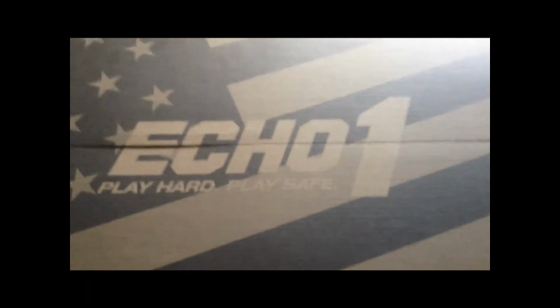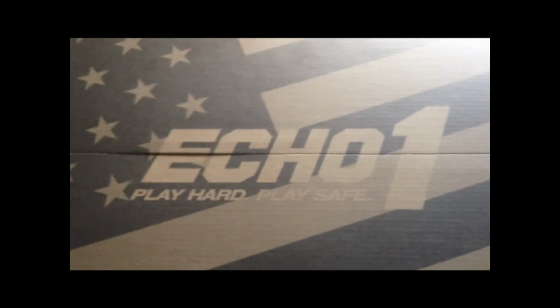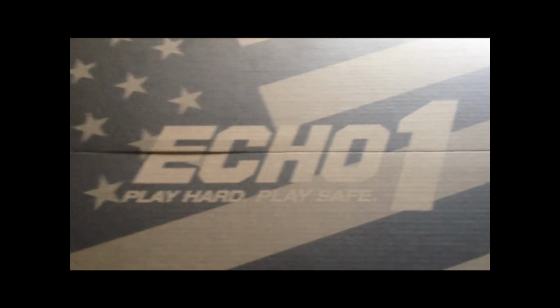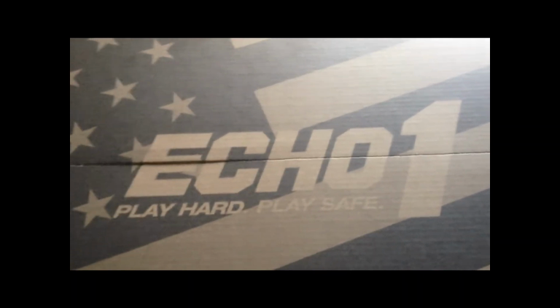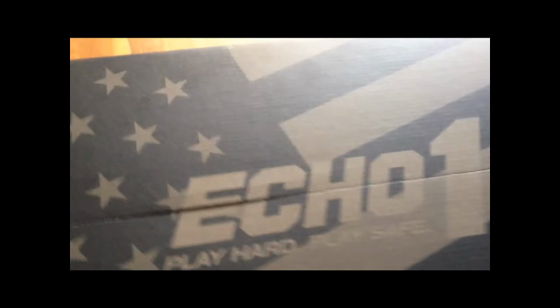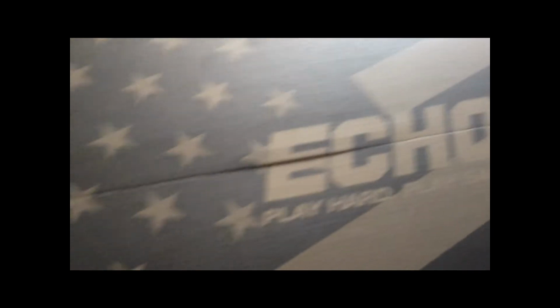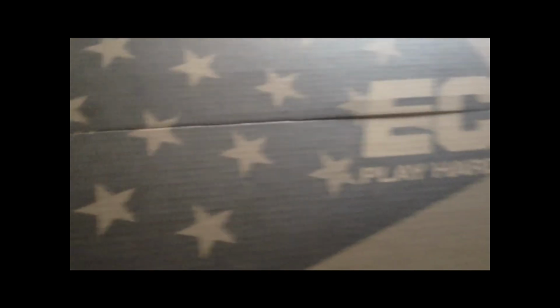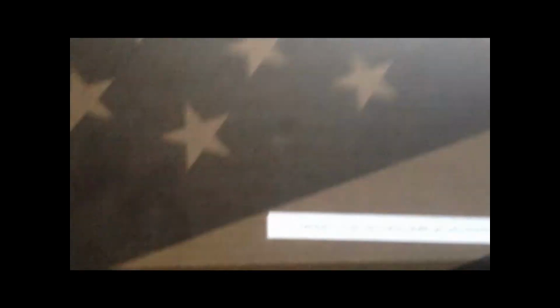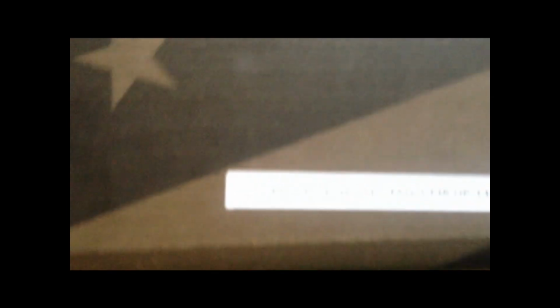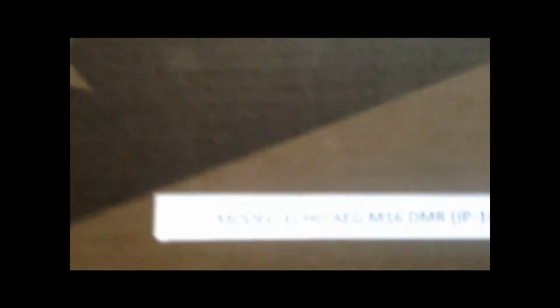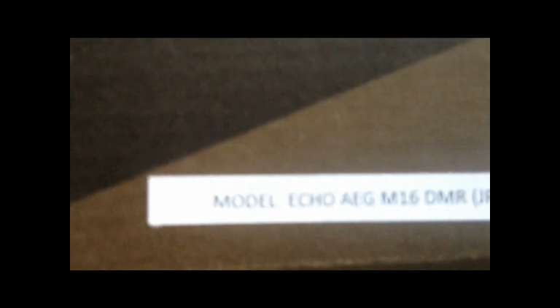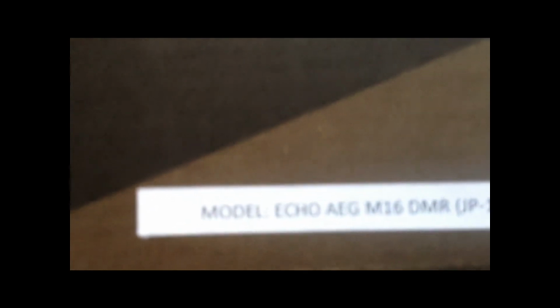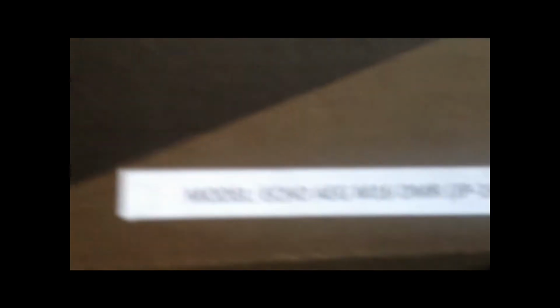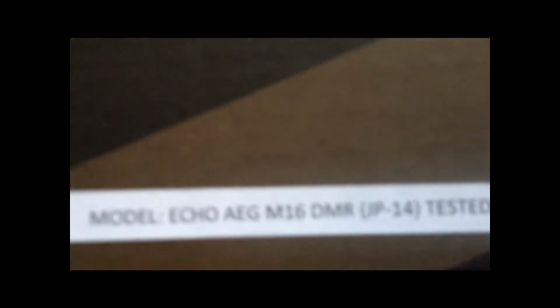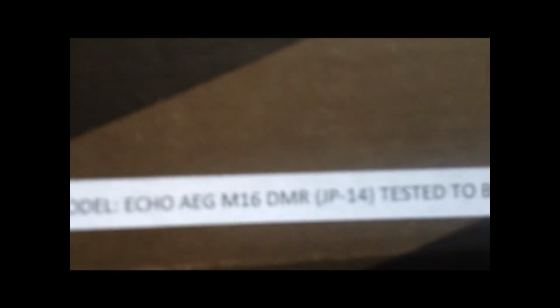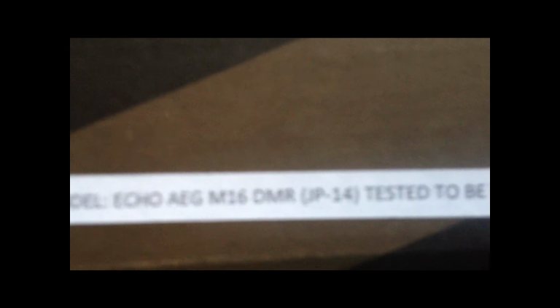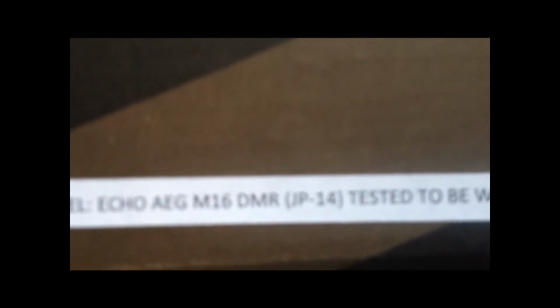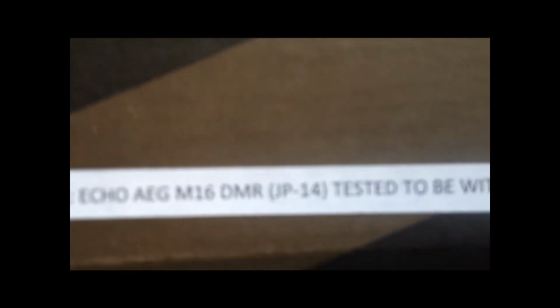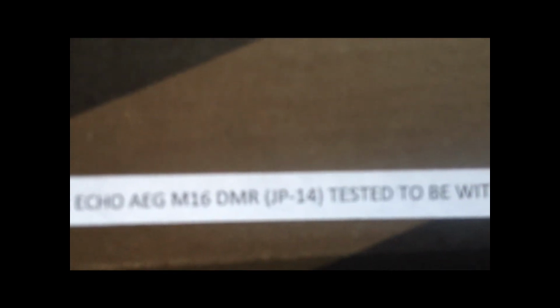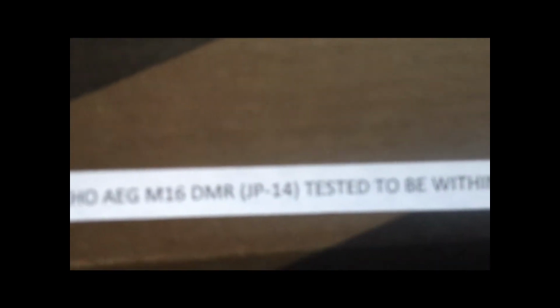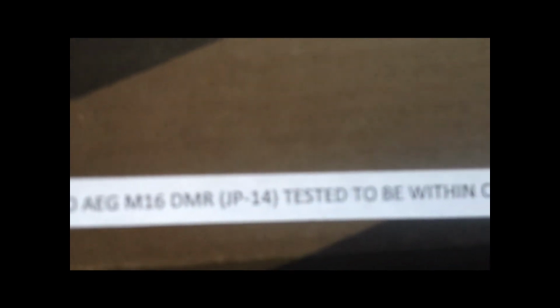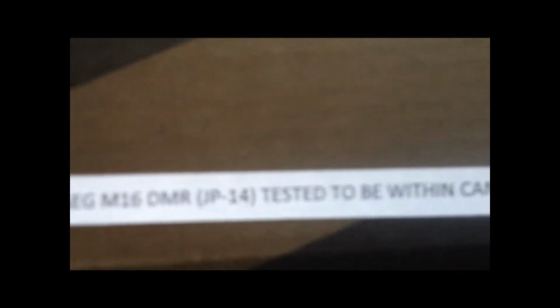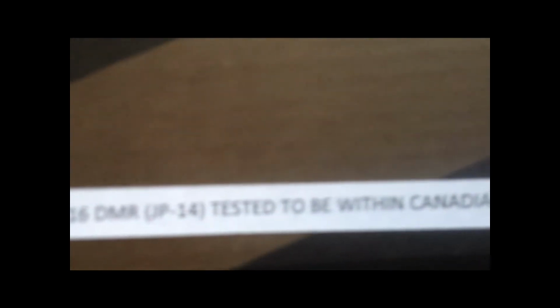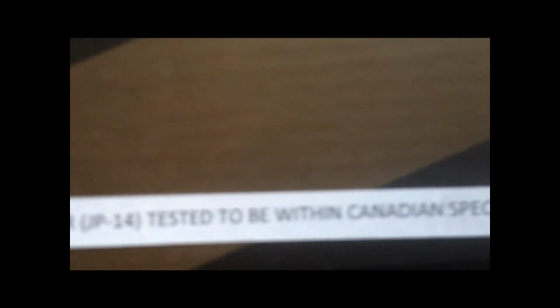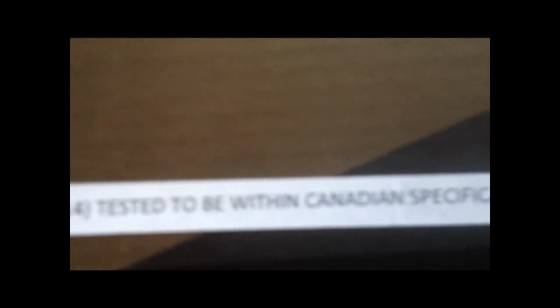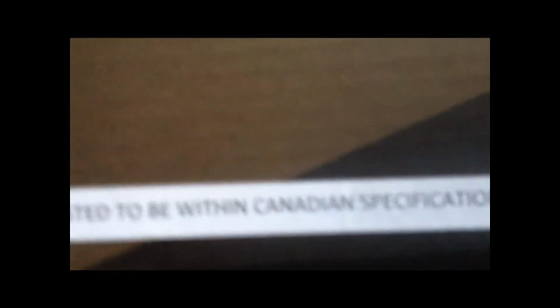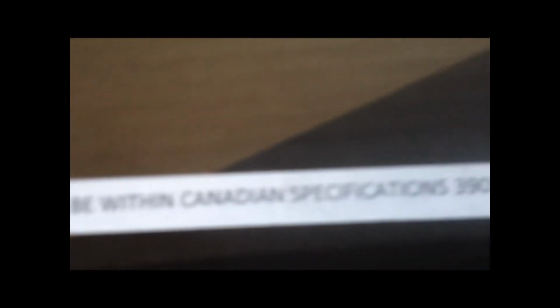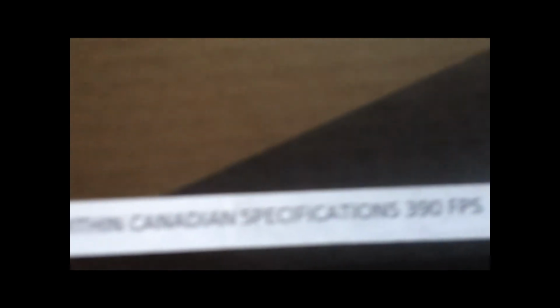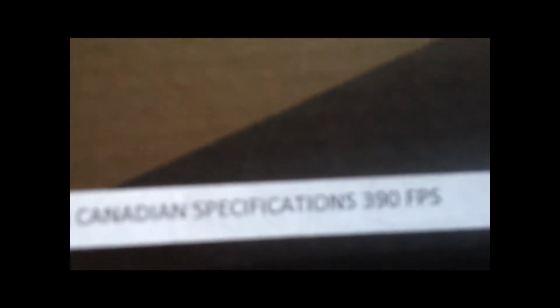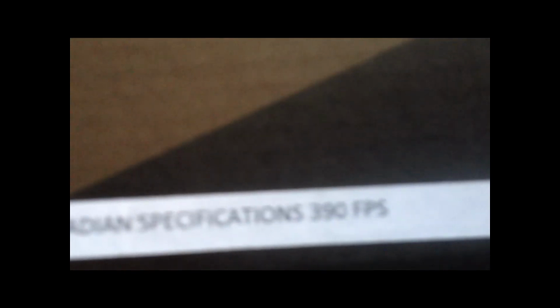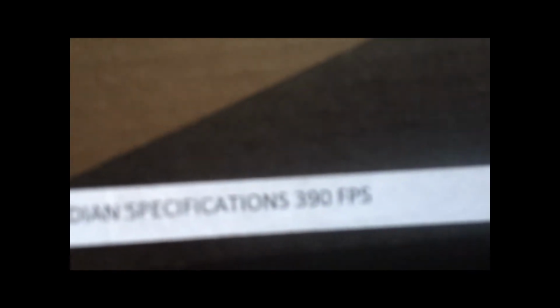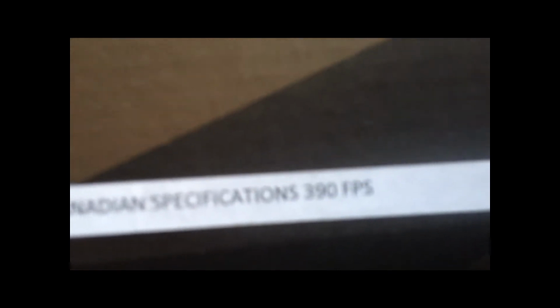Echo One — play hard, play safe. I'll read the code here. It says: model Echo AEG M14 DMR JP14, tested to be within Canadian specifications, 390 FPS.